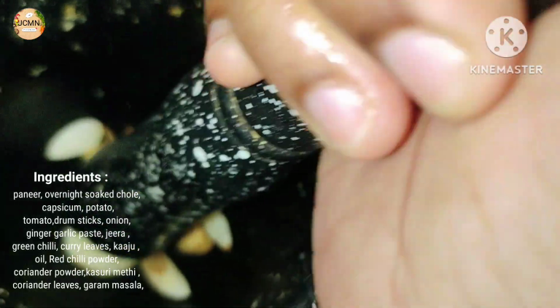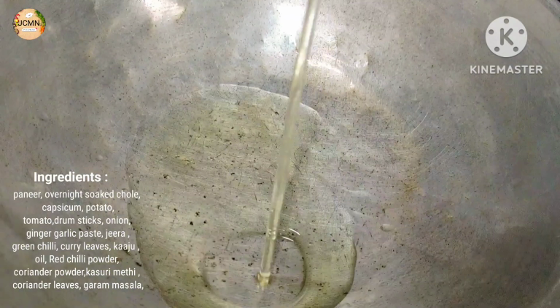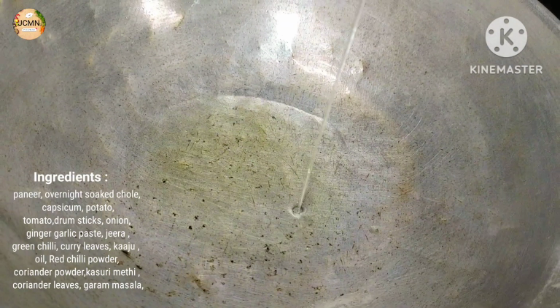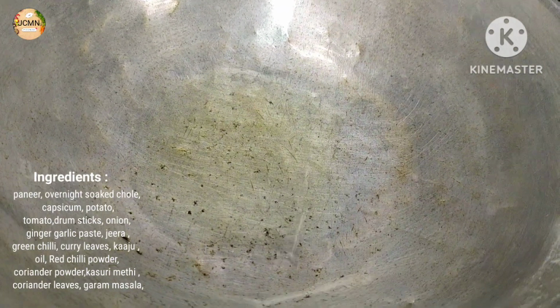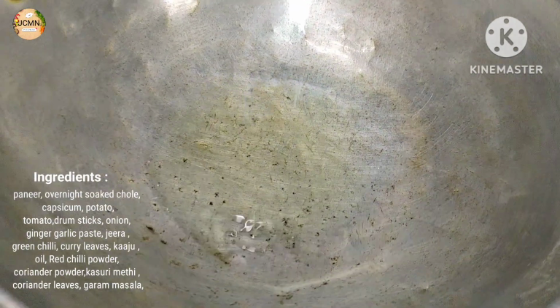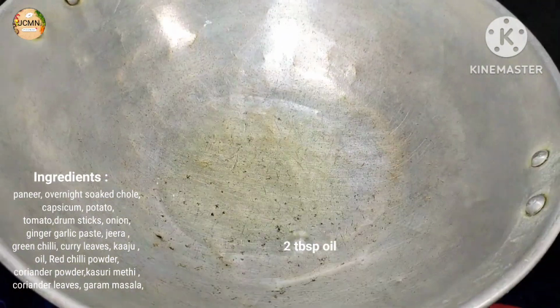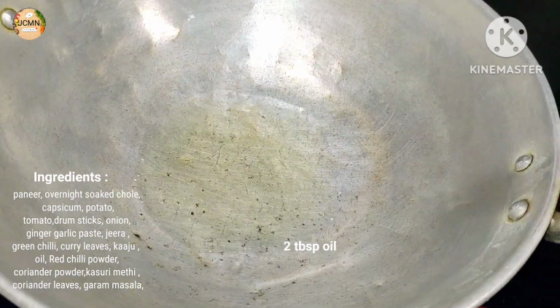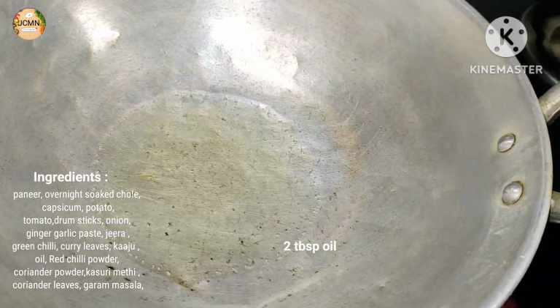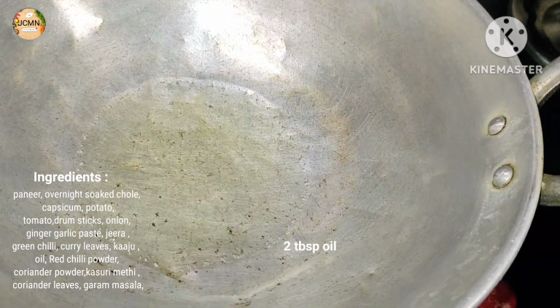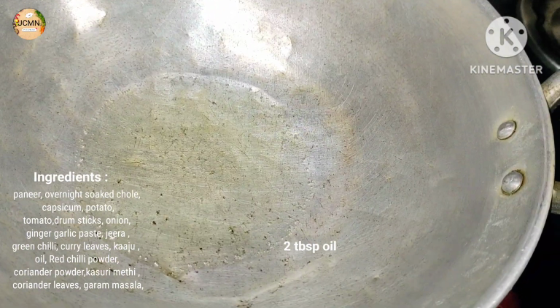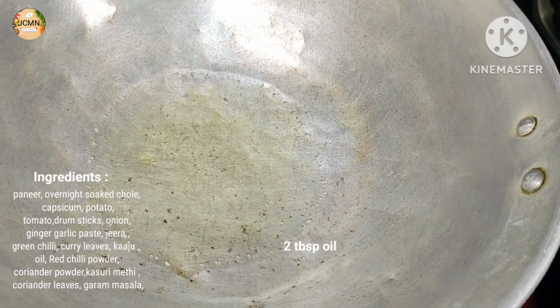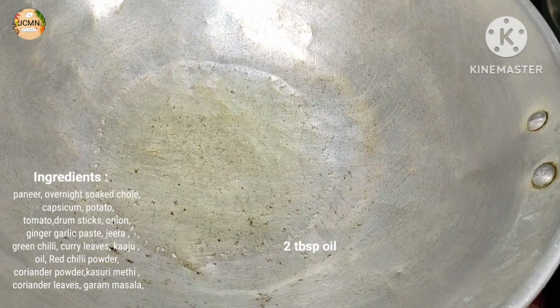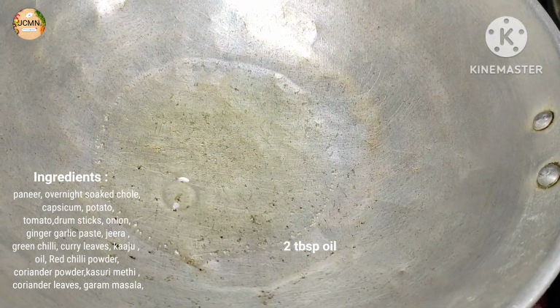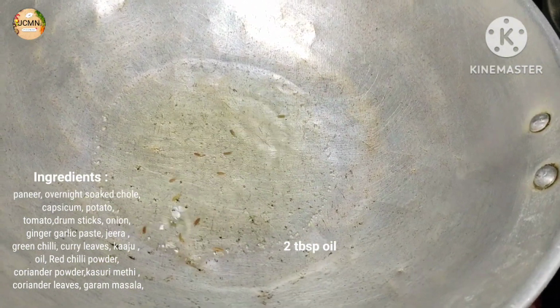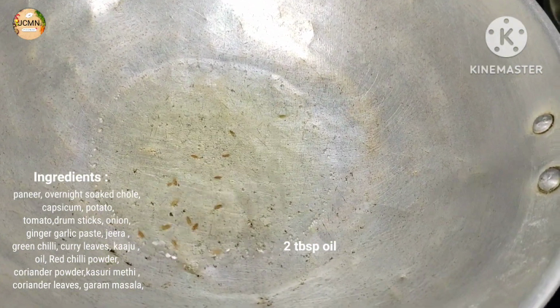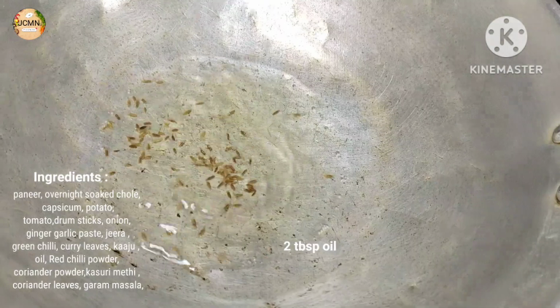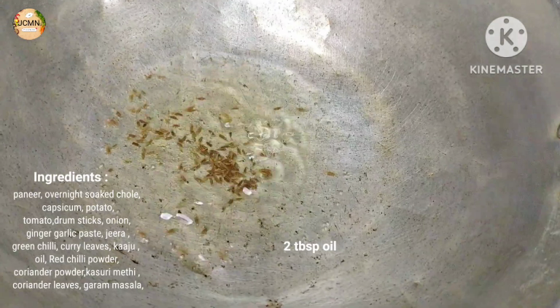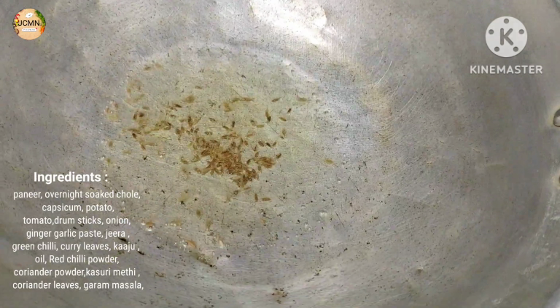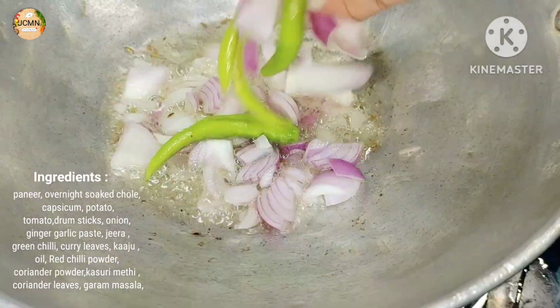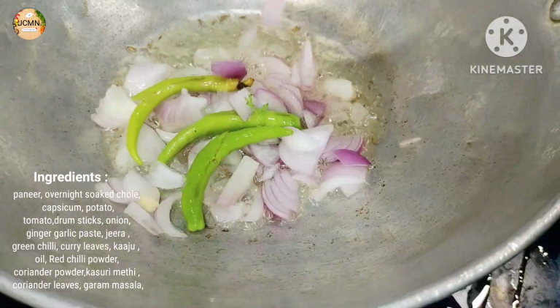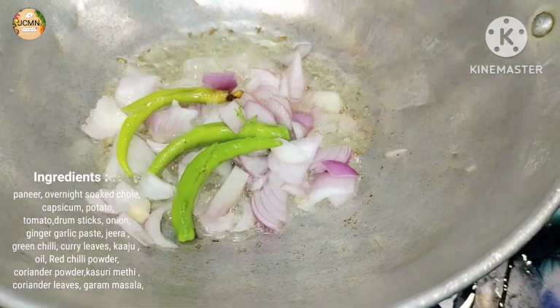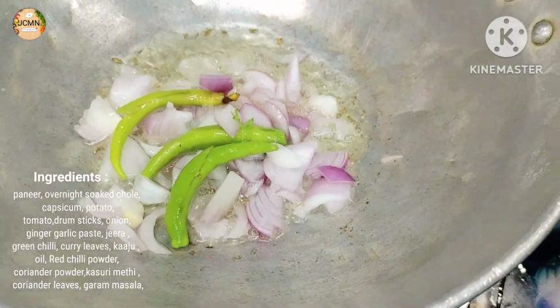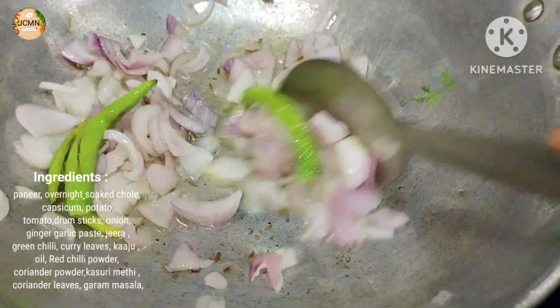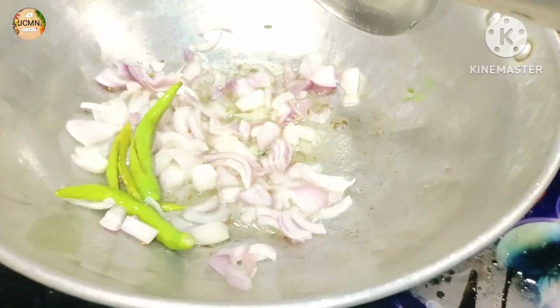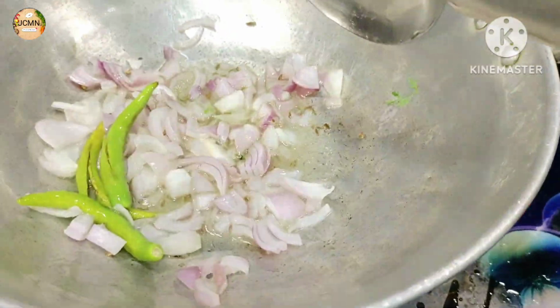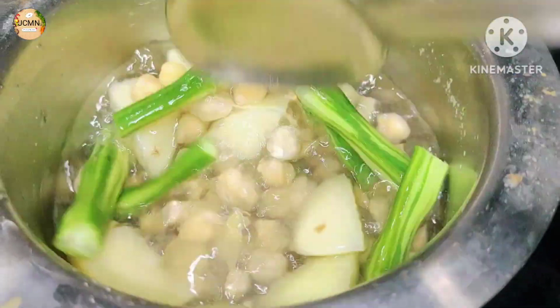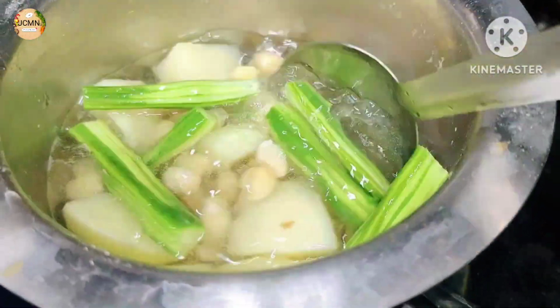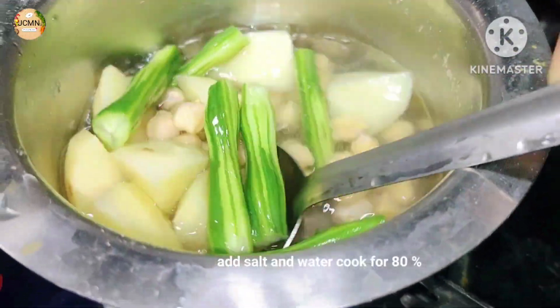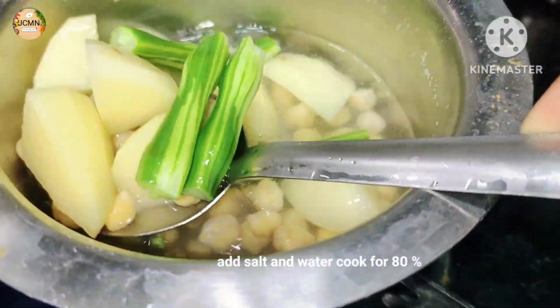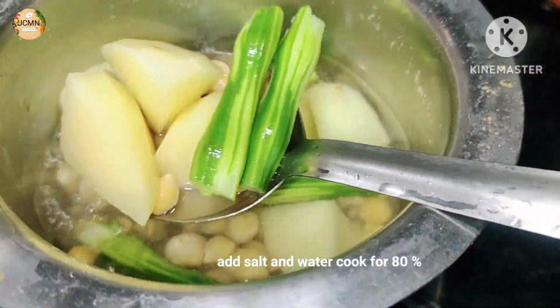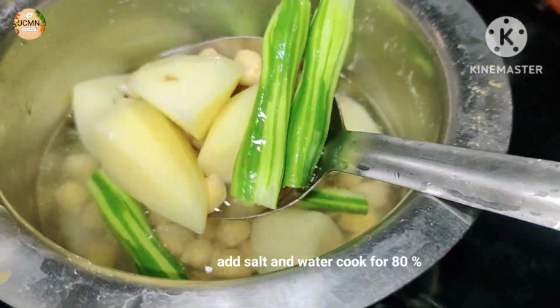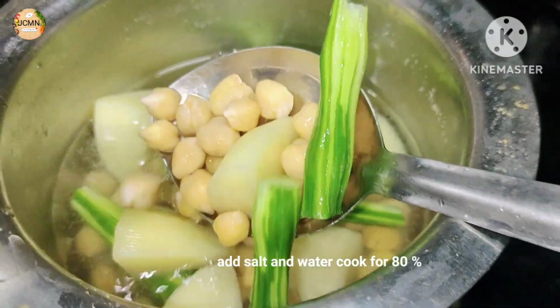We are ready to cut the ingredients. We are ready to make it in a pan. We put 2 tablespoons of oil and green chili. We add some green chili and cook until golden brown.